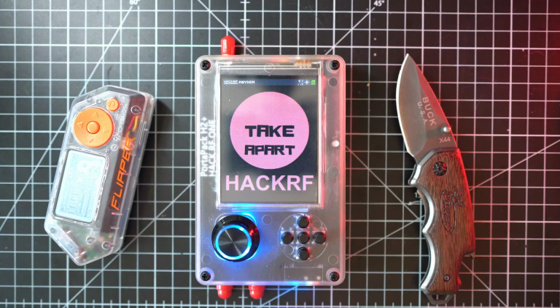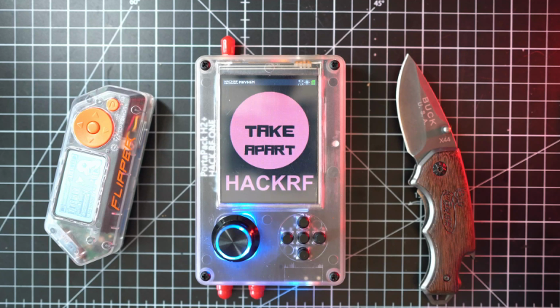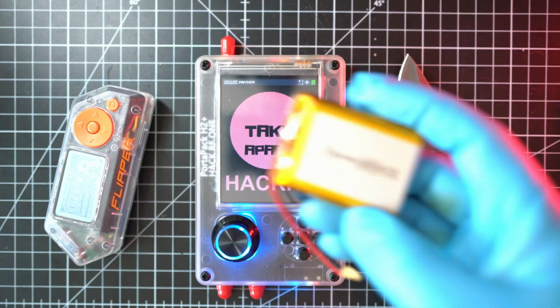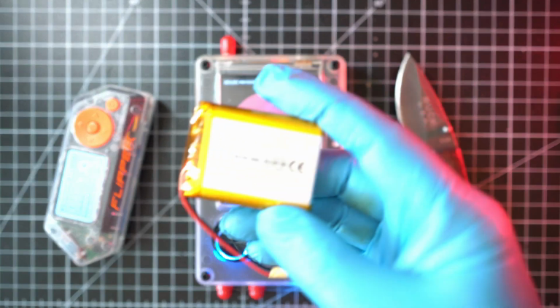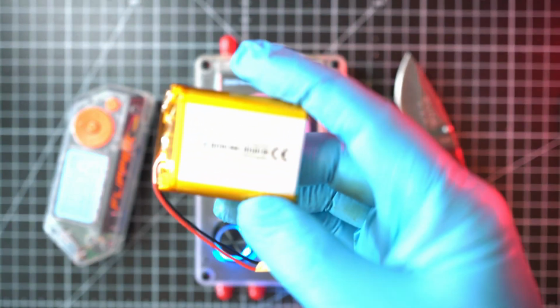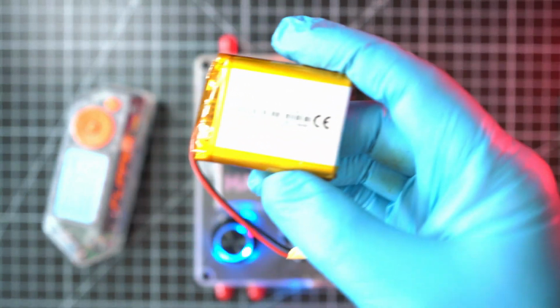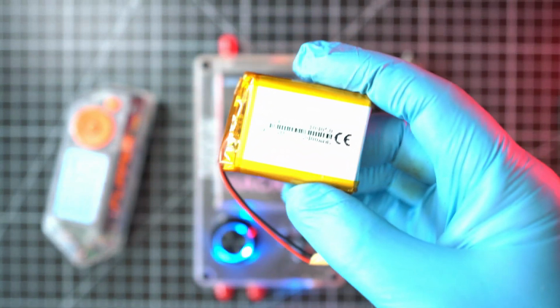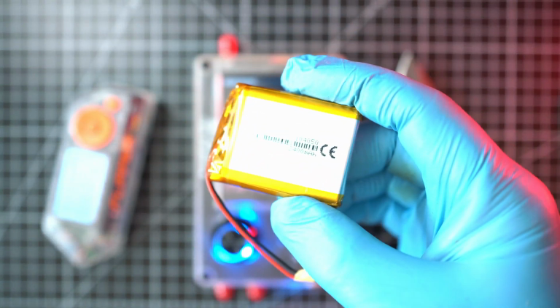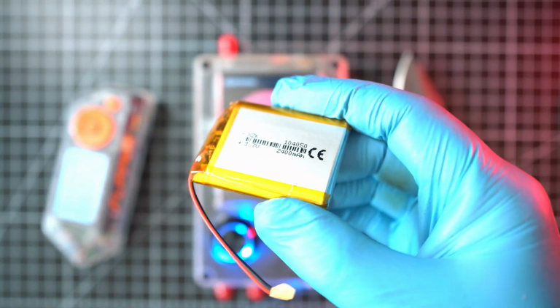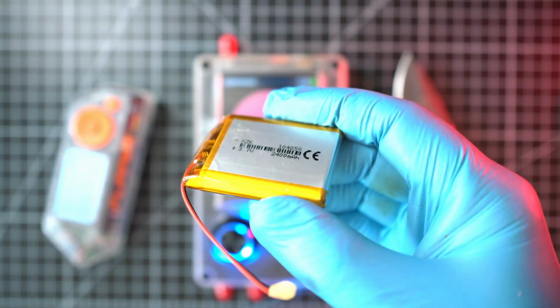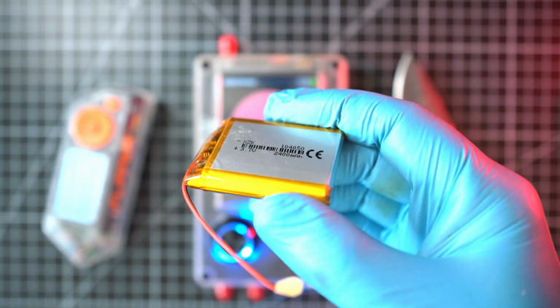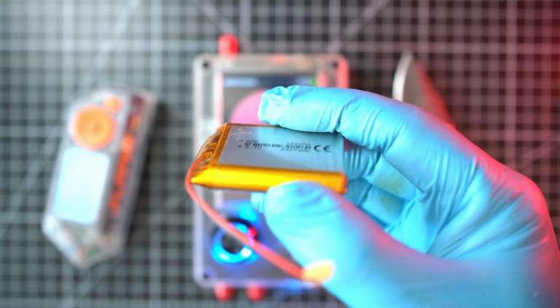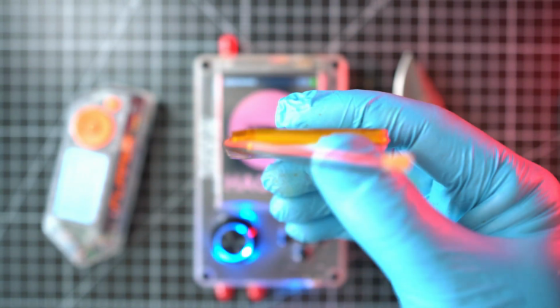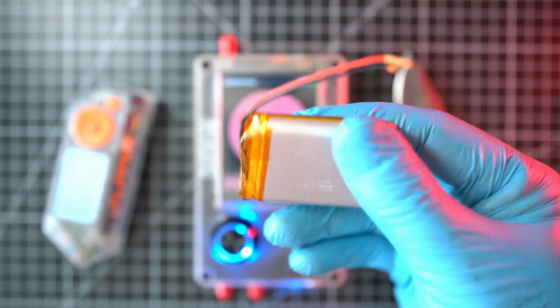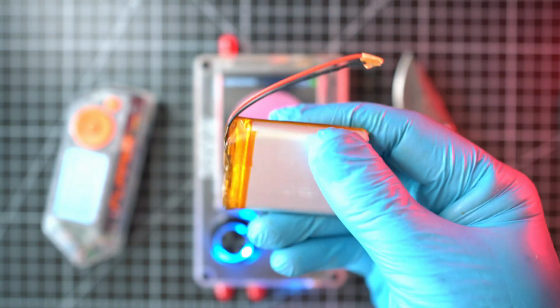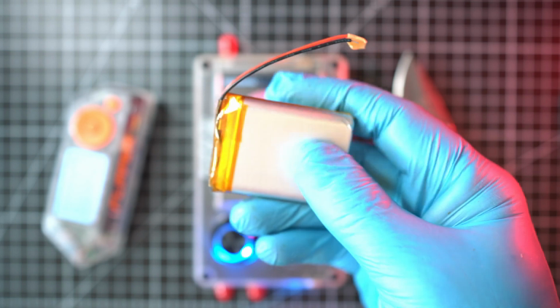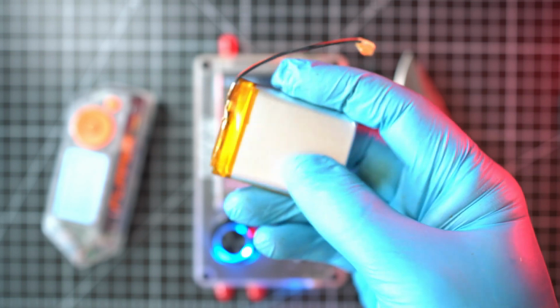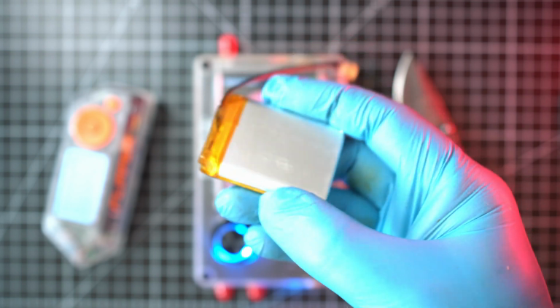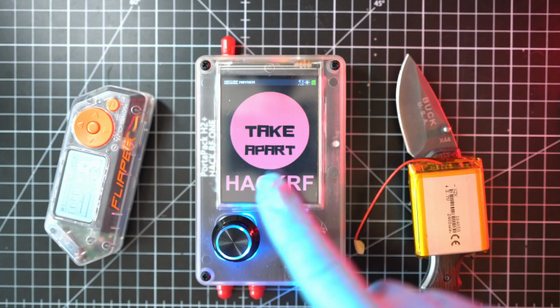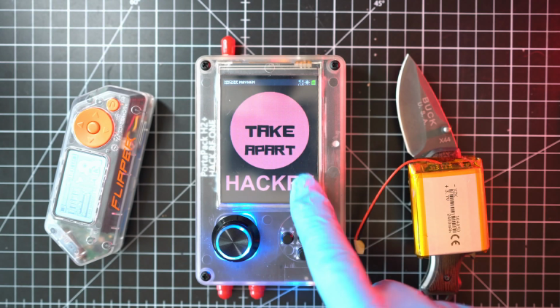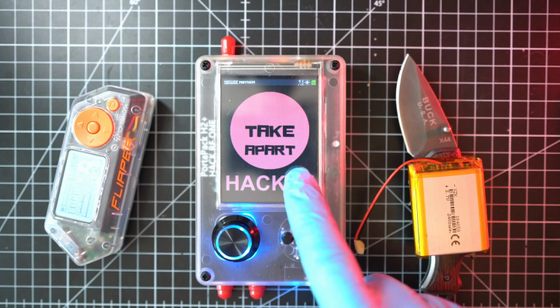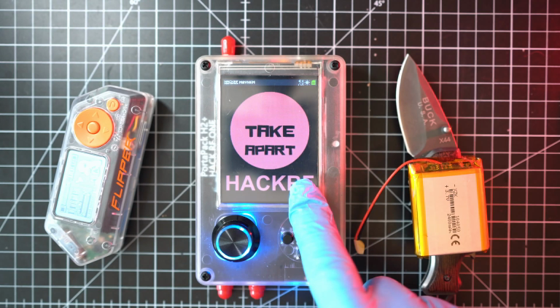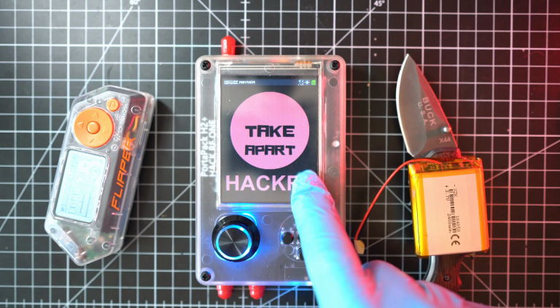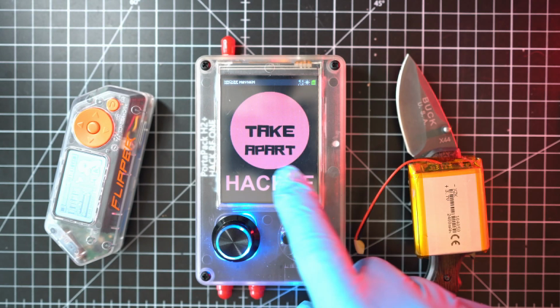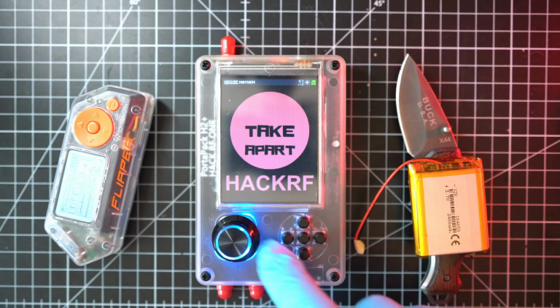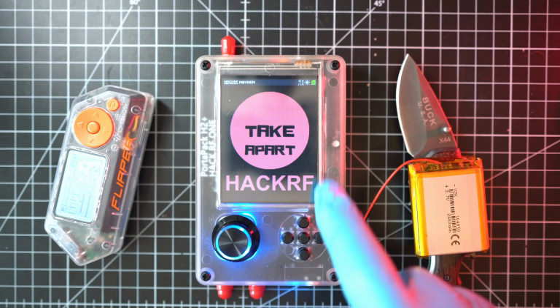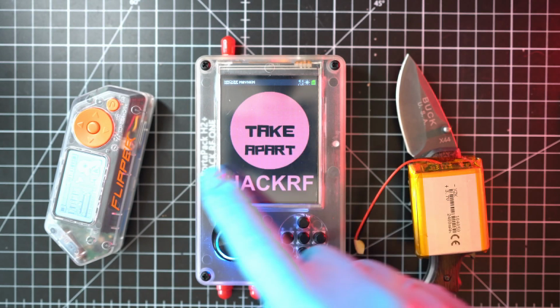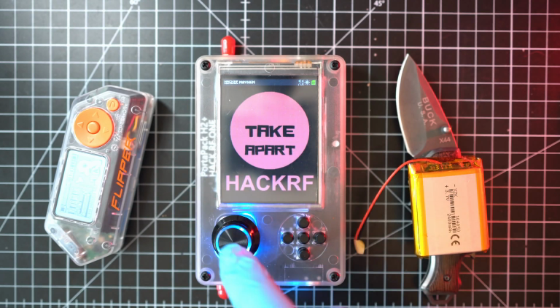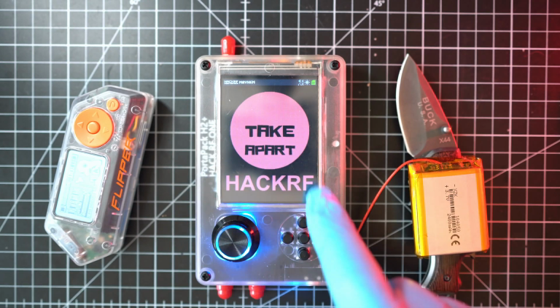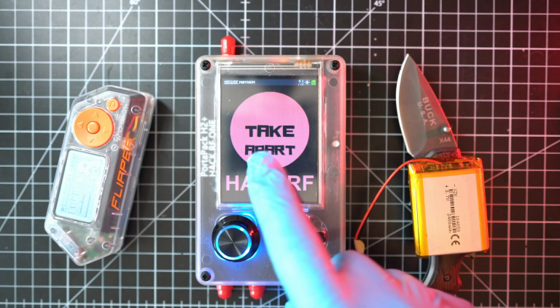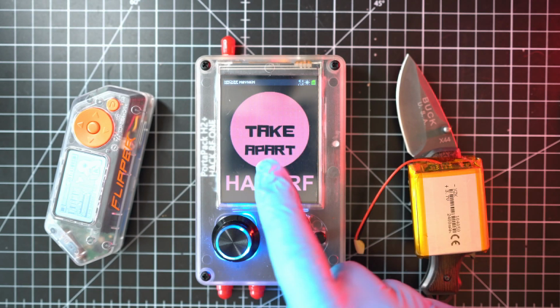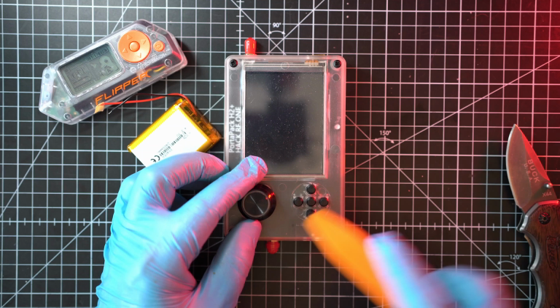Welcome back to TakeApart. Today I will change the battery in my HackRF One PortaPack H2+. The battery is located right here. Product links are in the description below.